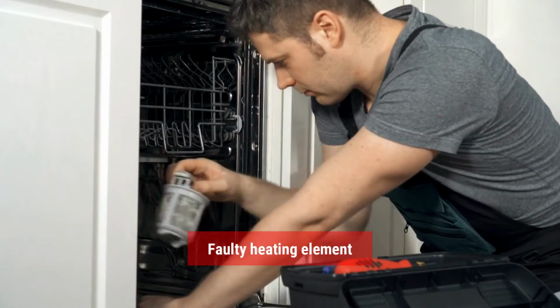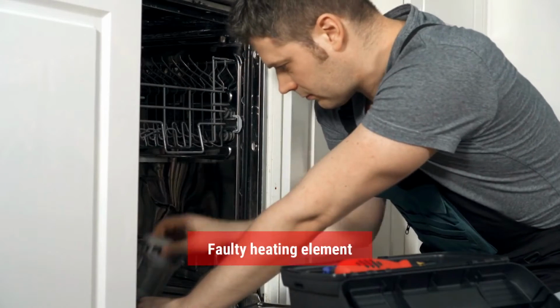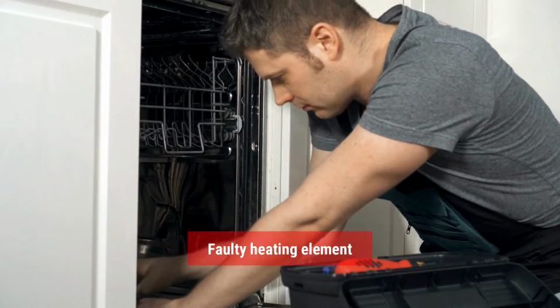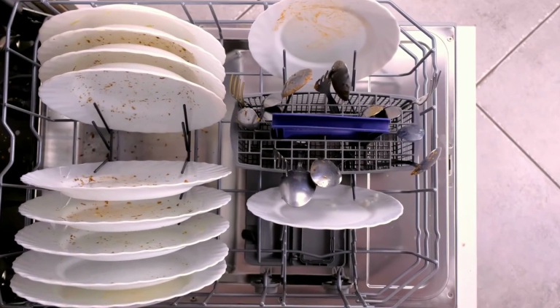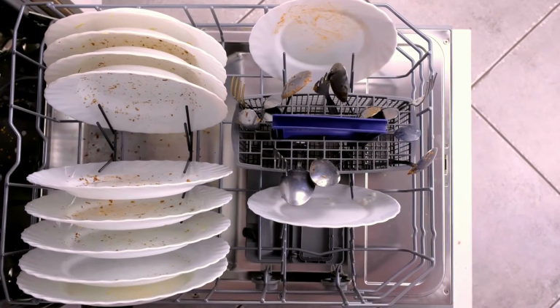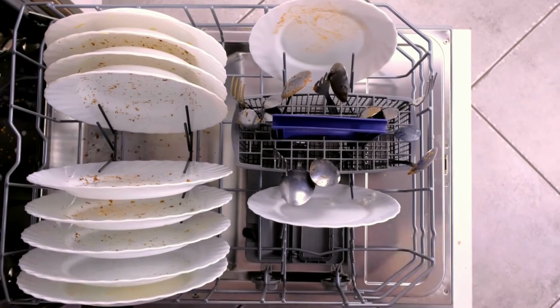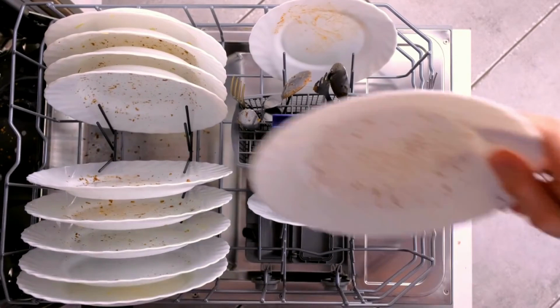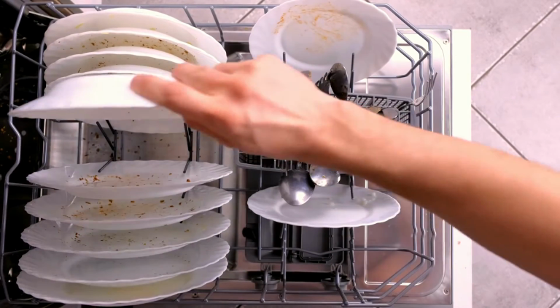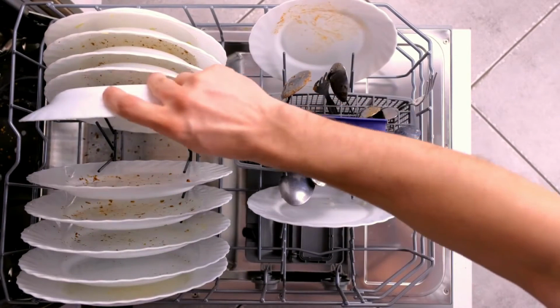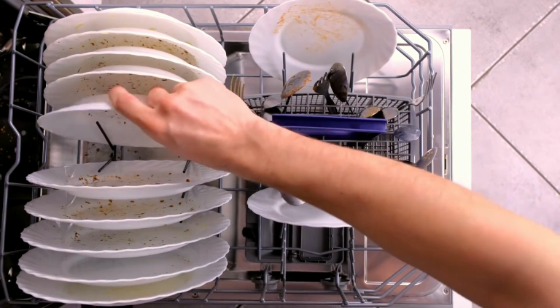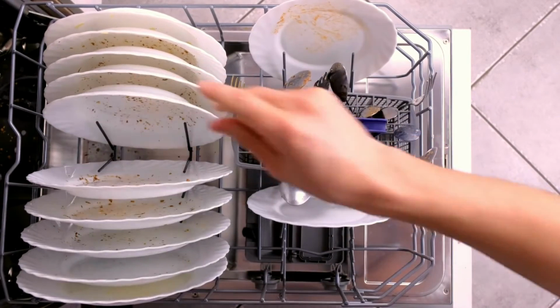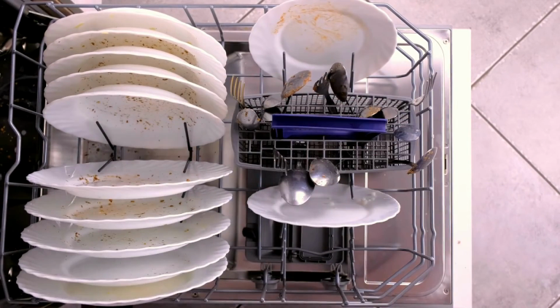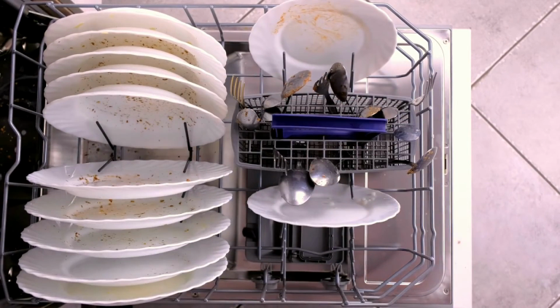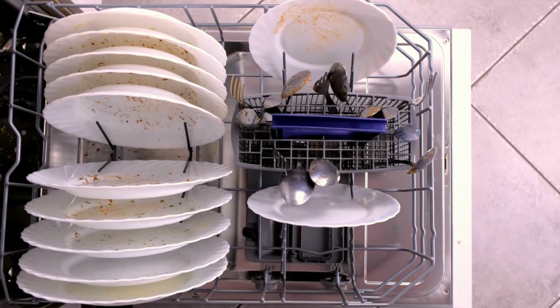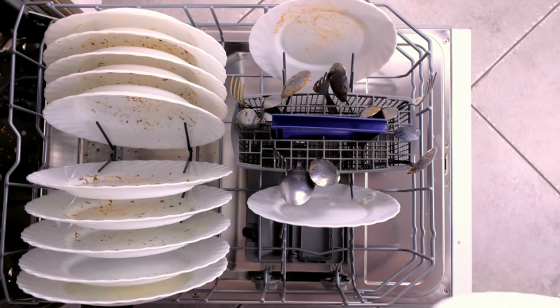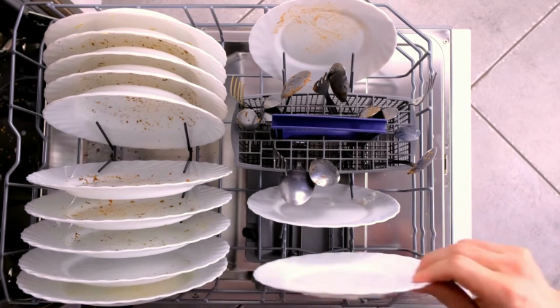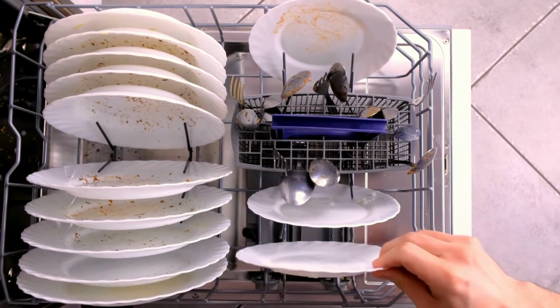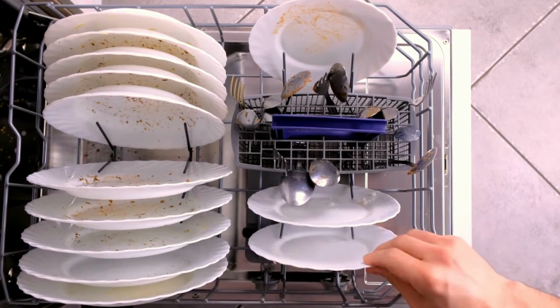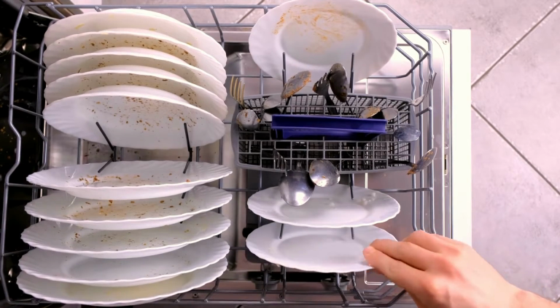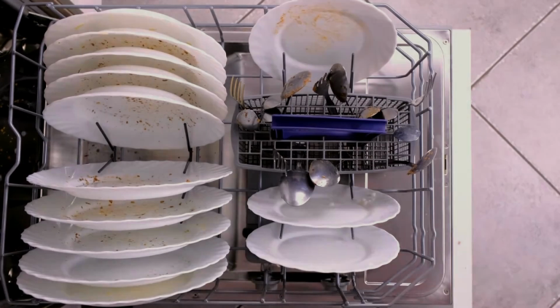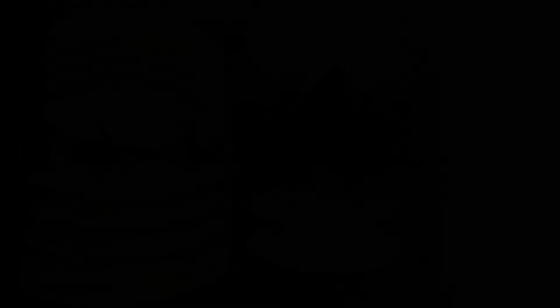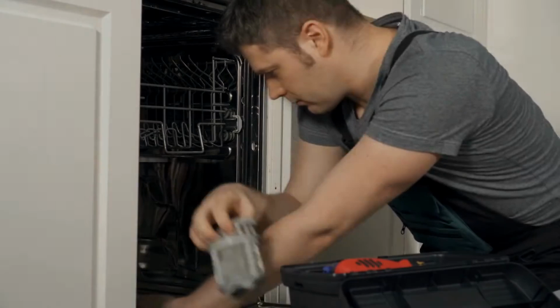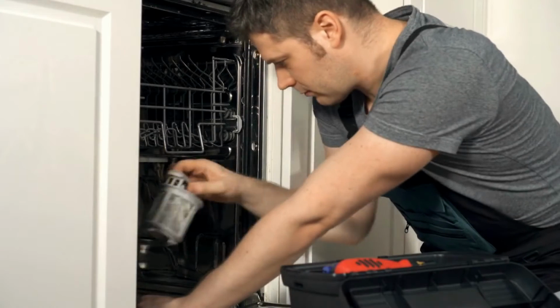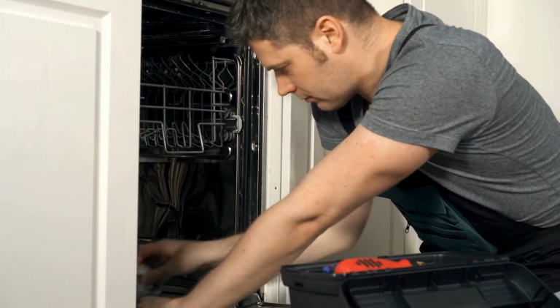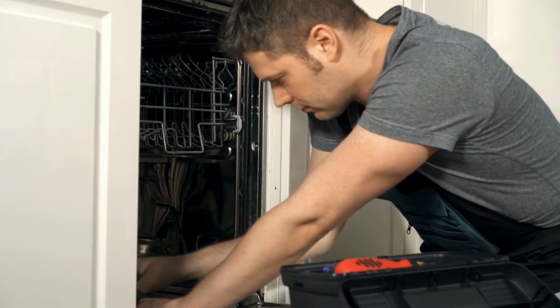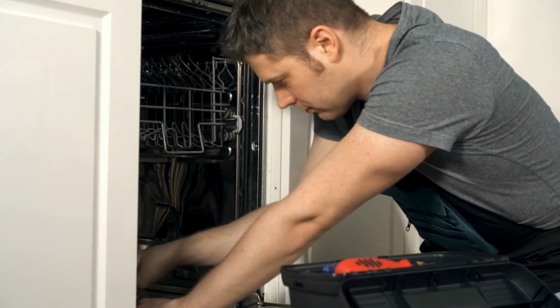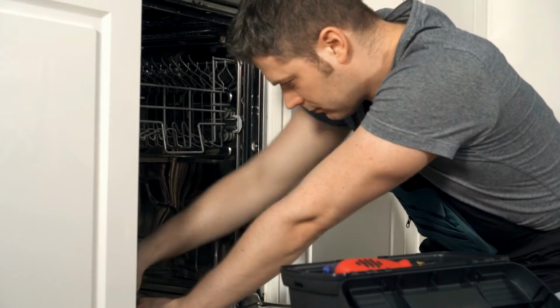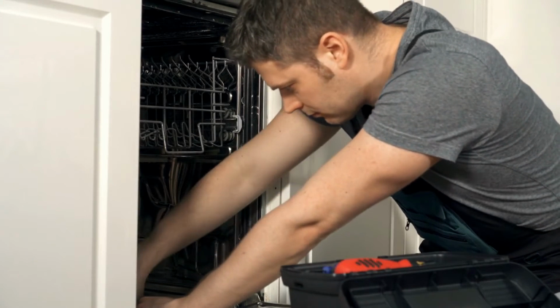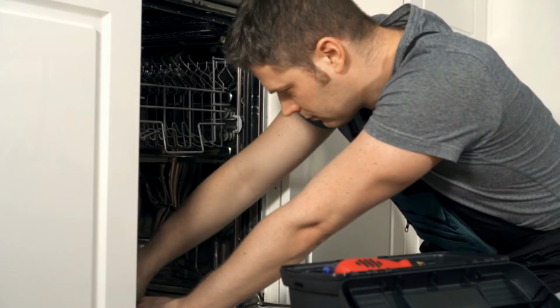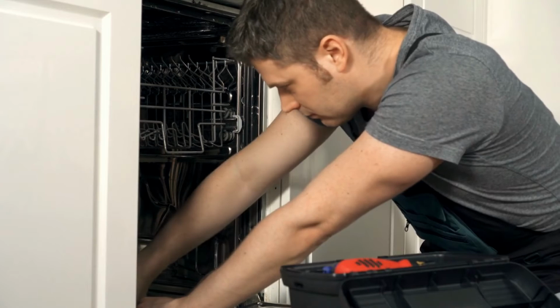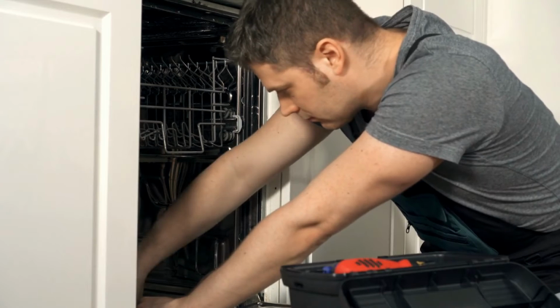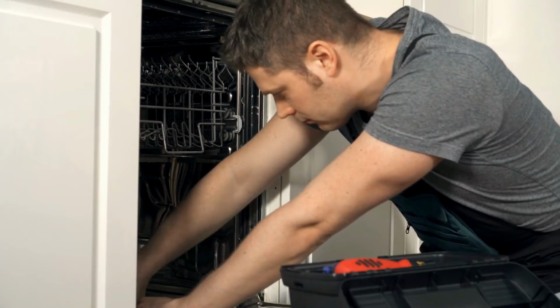Faulty Heating Element: Over time, this component can degrade and lead to improper heating during the cleaning cycles. A worn-out or malfunctioning heating element can therefore trigger the HE error.